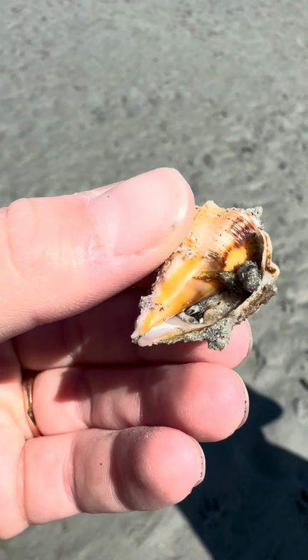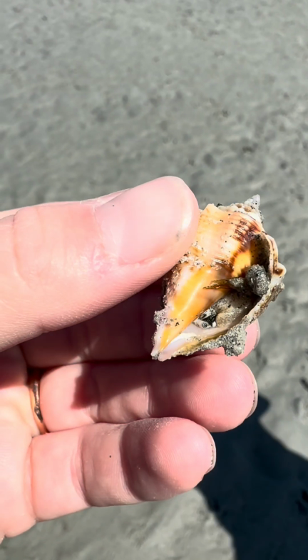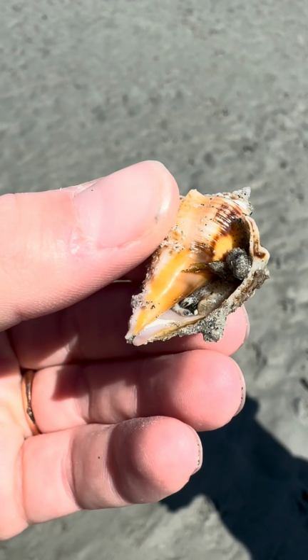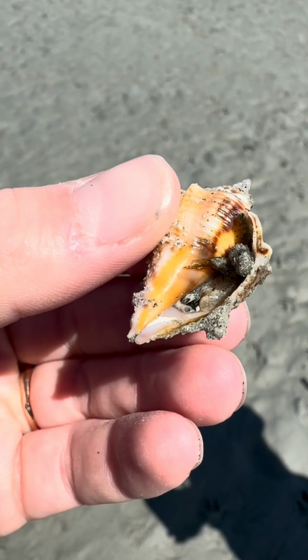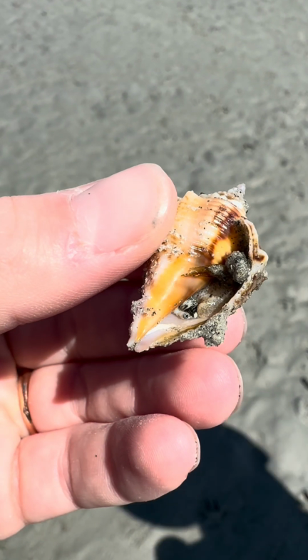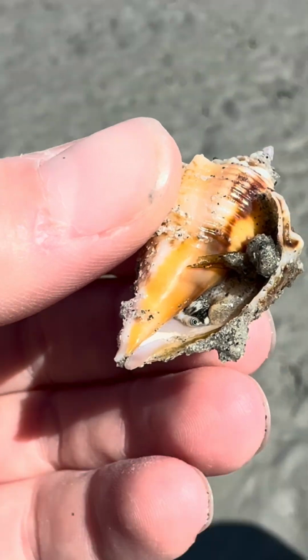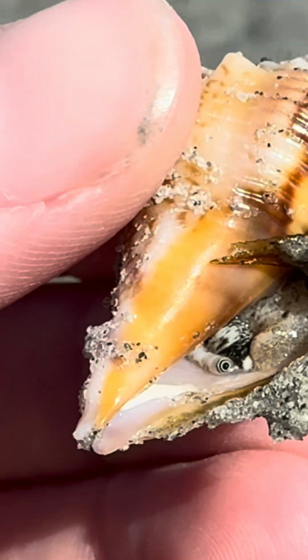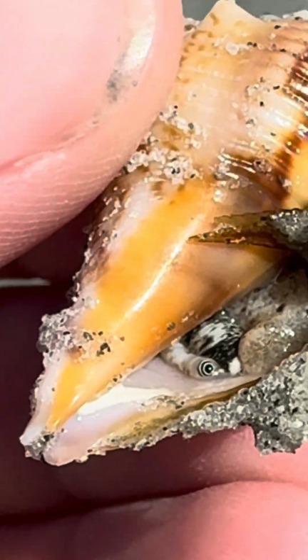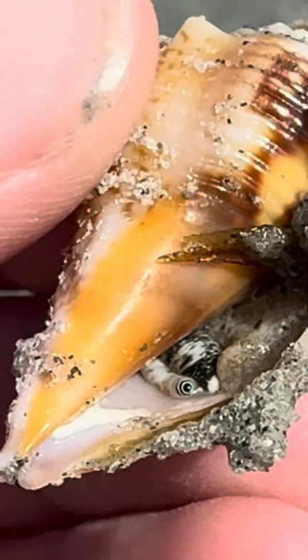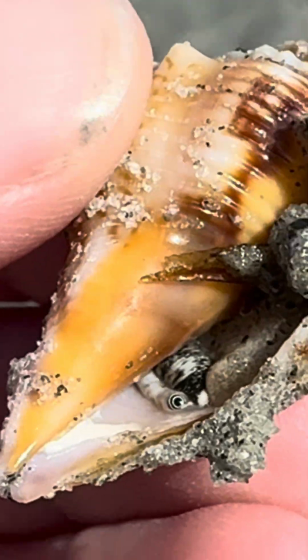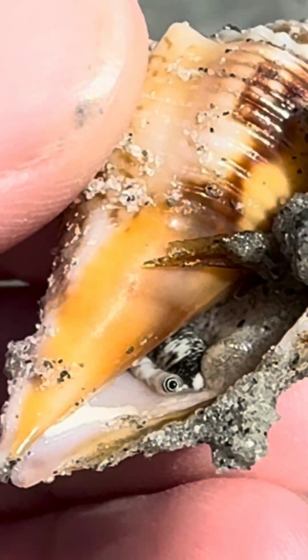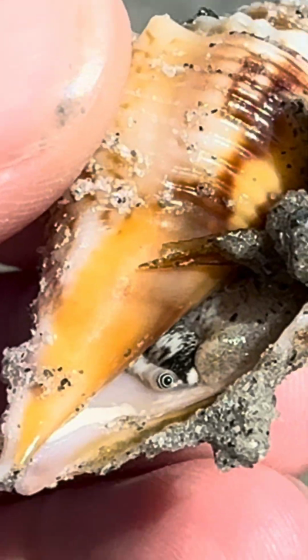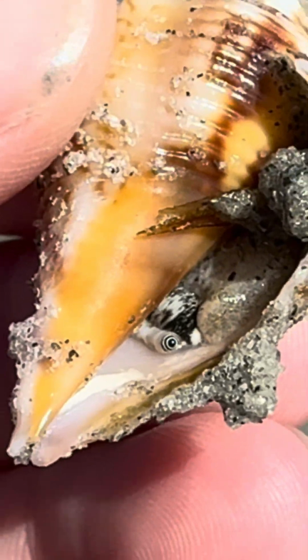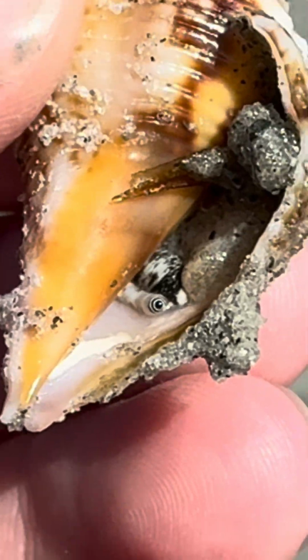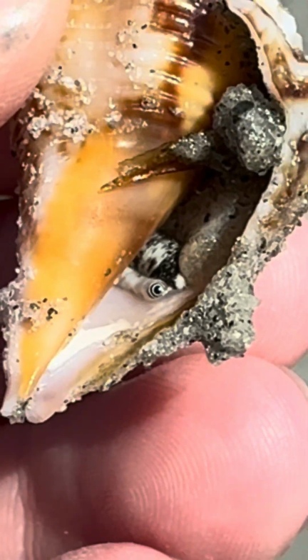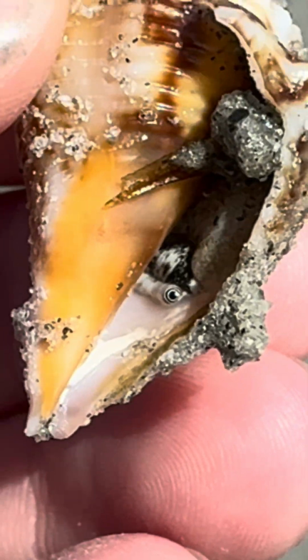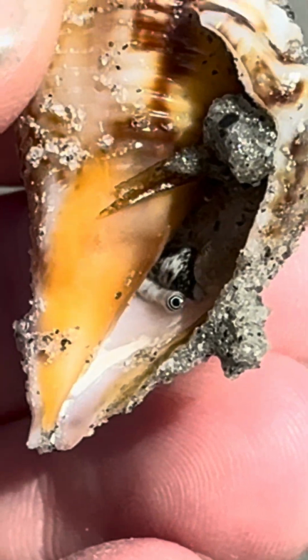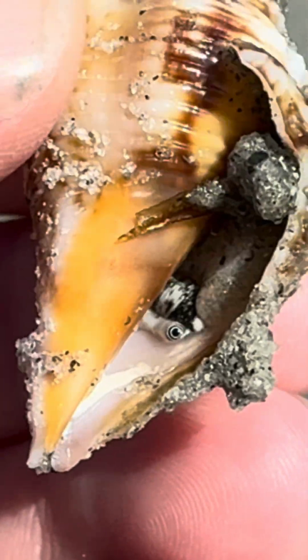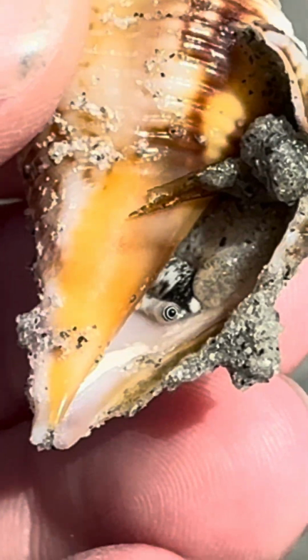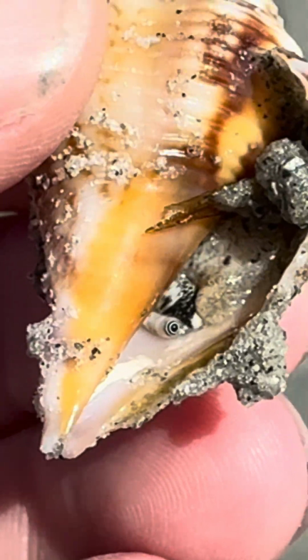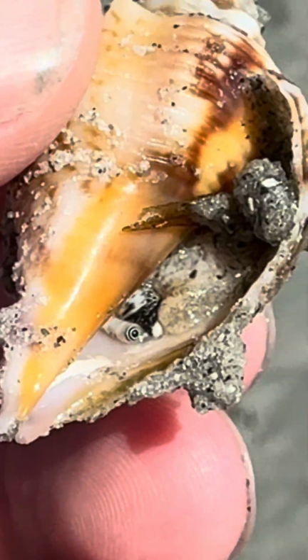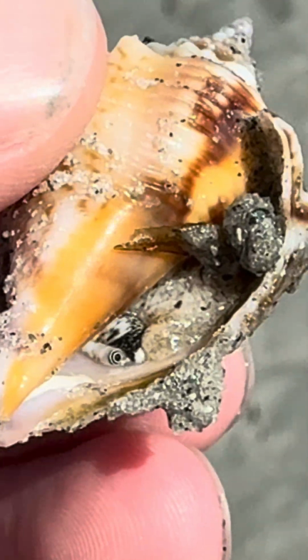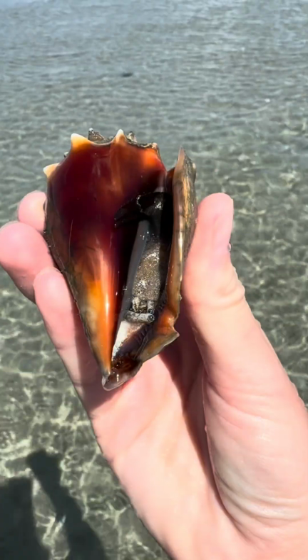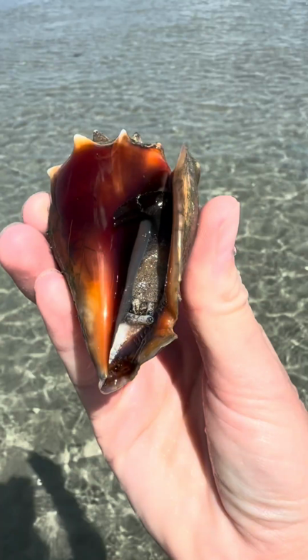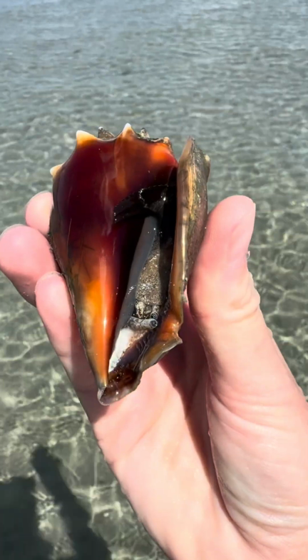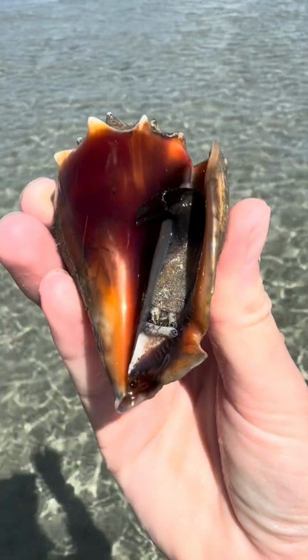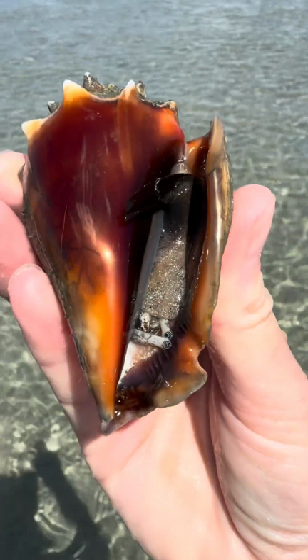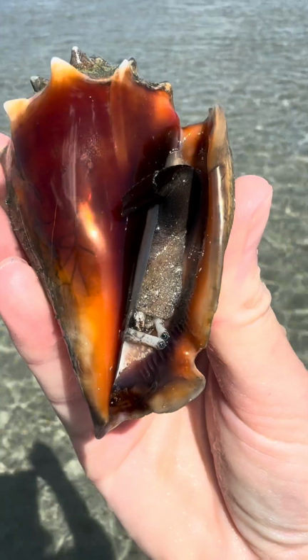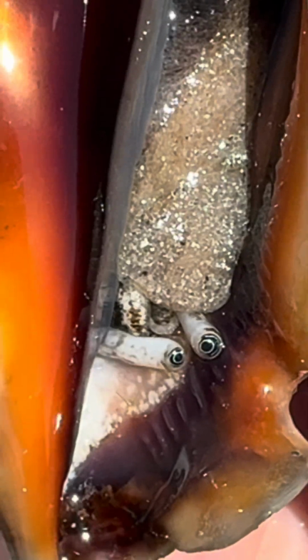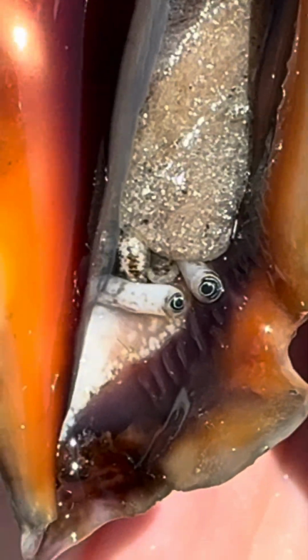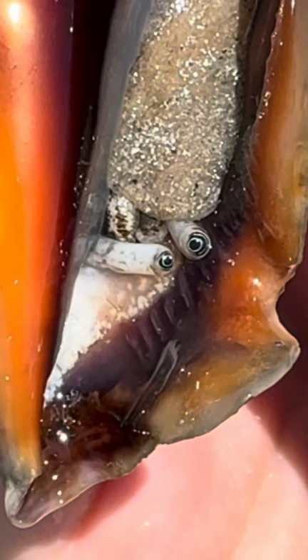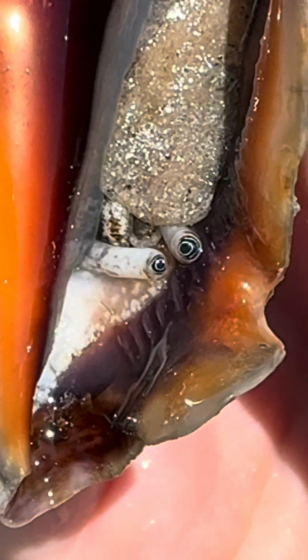Here's a tiny baby conch. Look at its little eyeball — it's all tucked into its shell. No need to be shy, little guy. I'm not going to eat you. And here's a bigger Florida fighting conch. It's going a bit cross-eyed, isn't it?